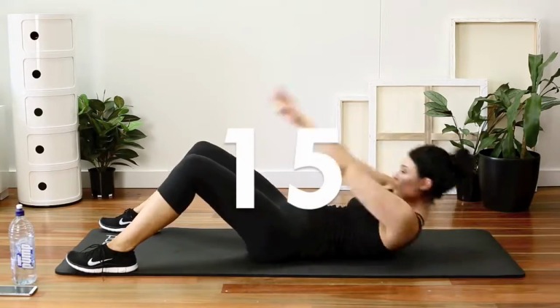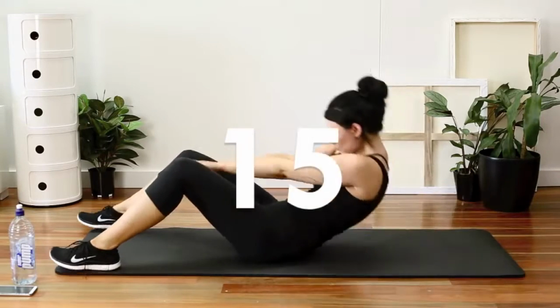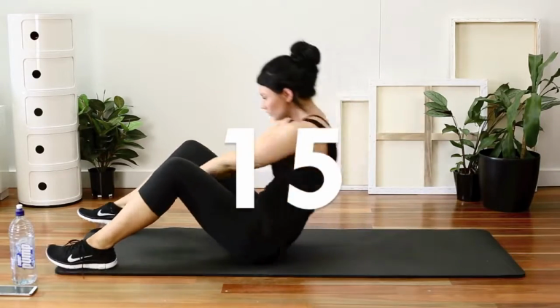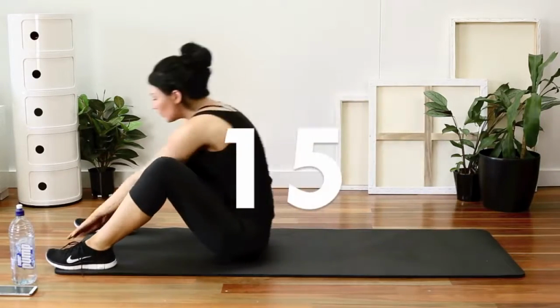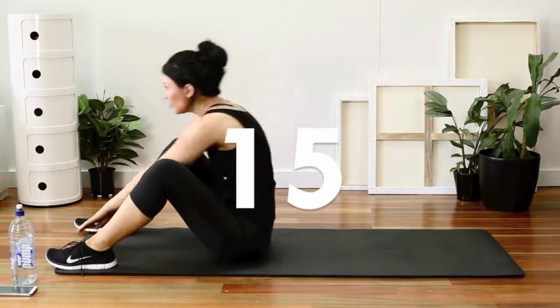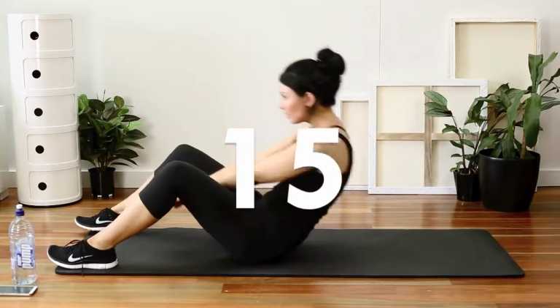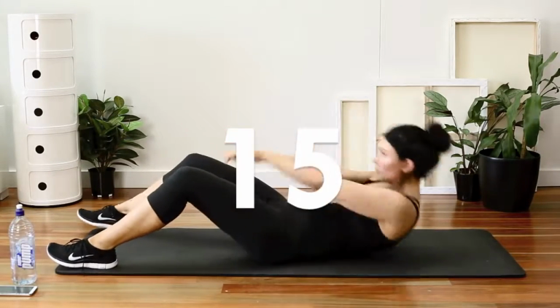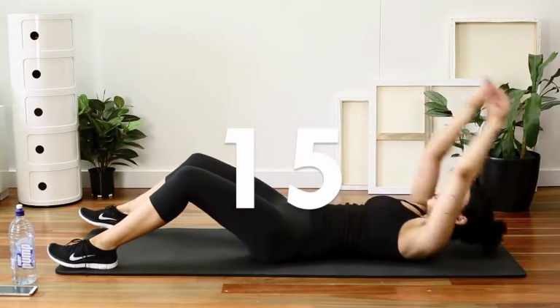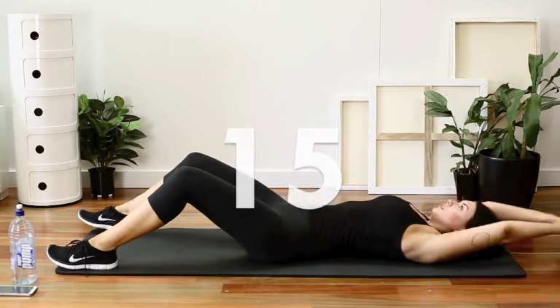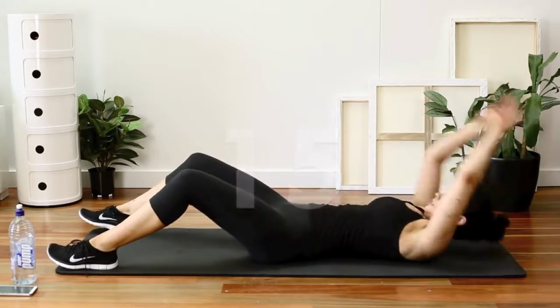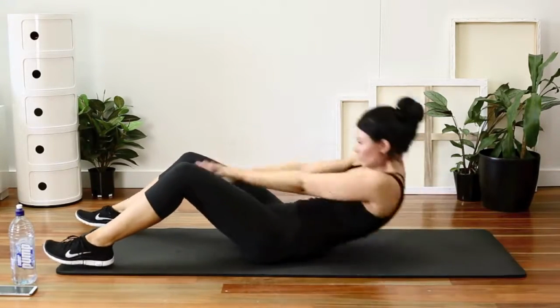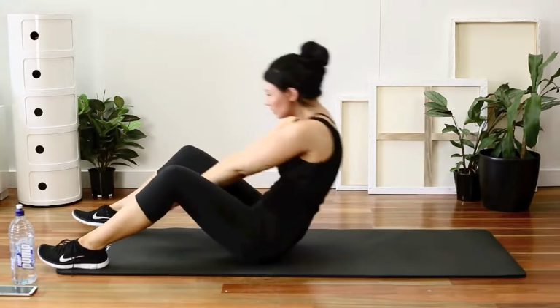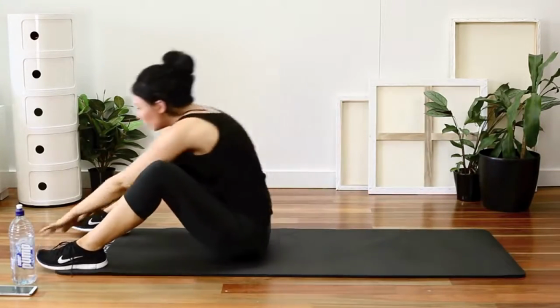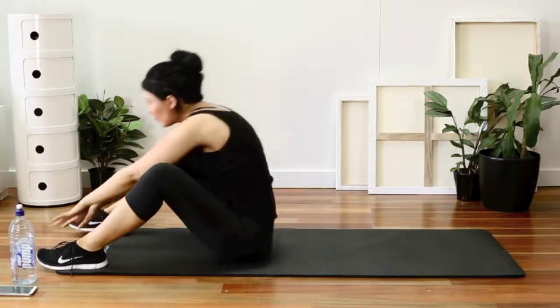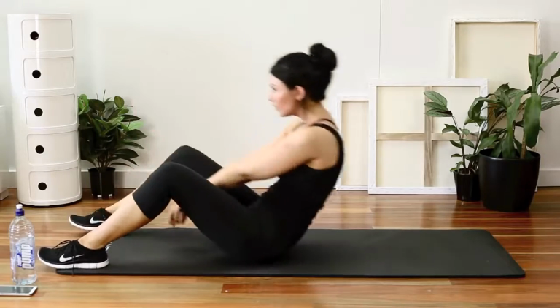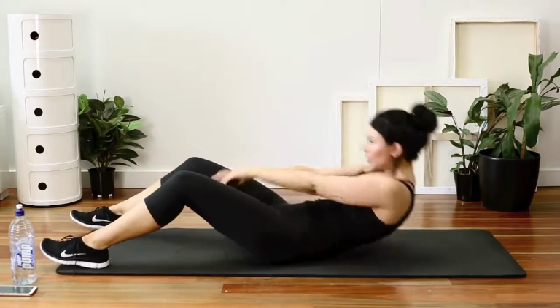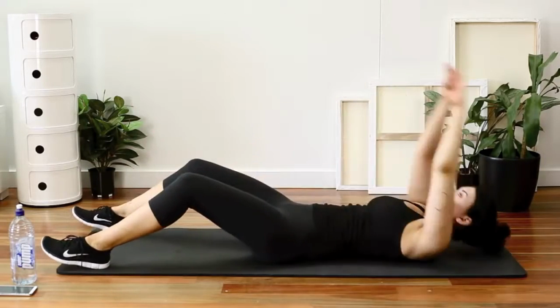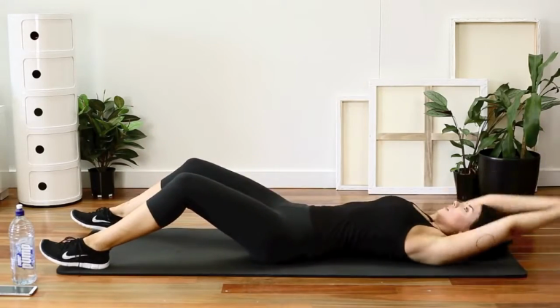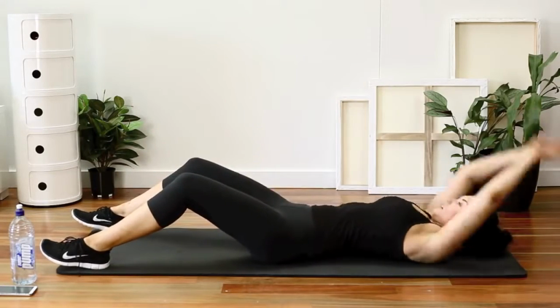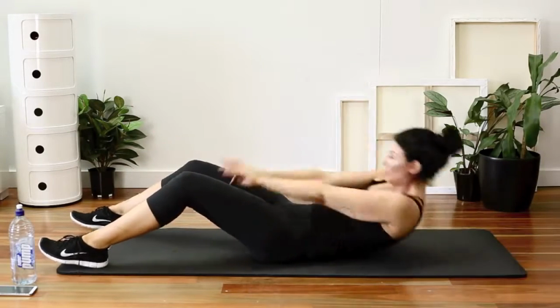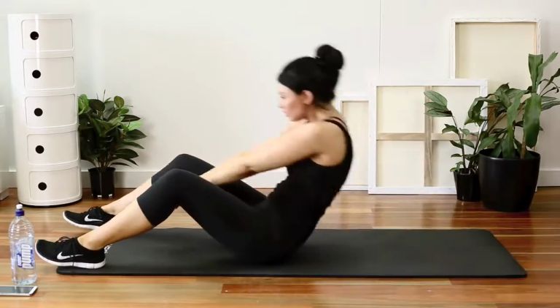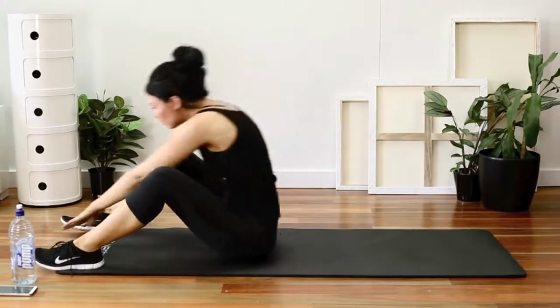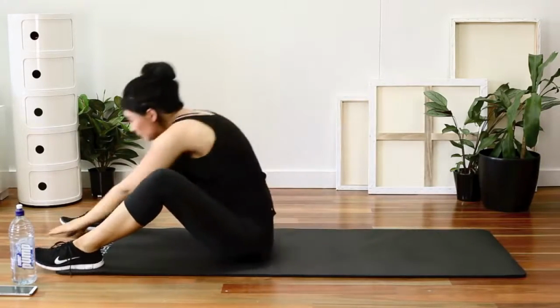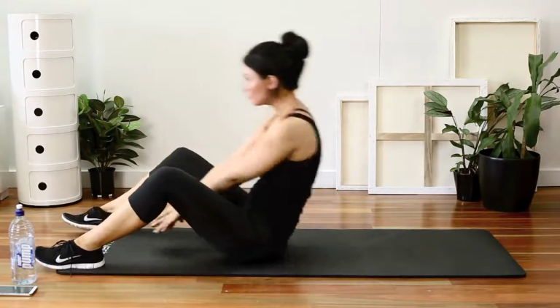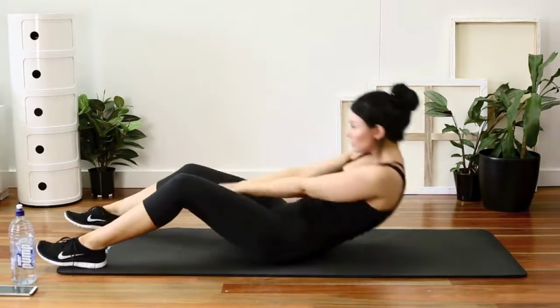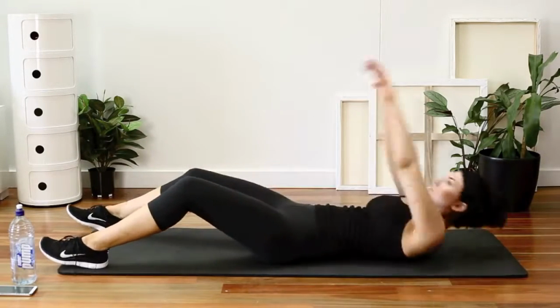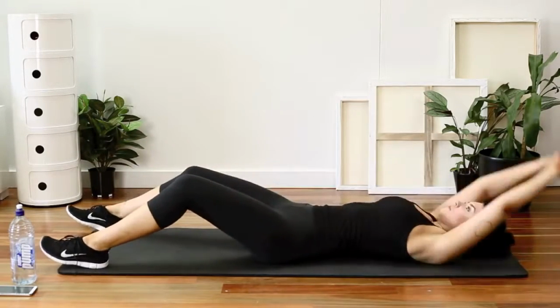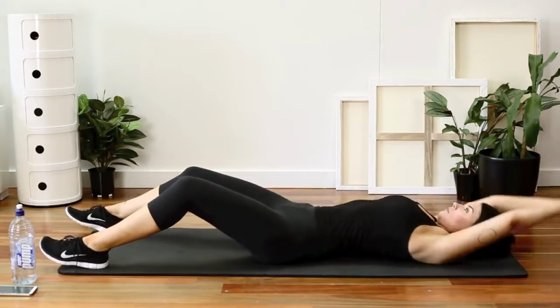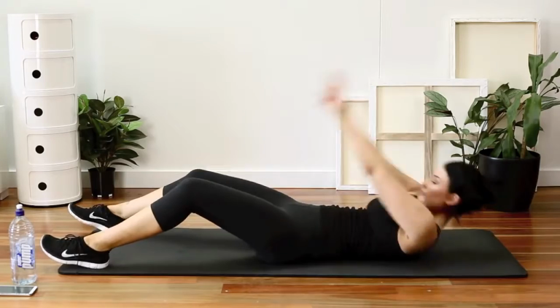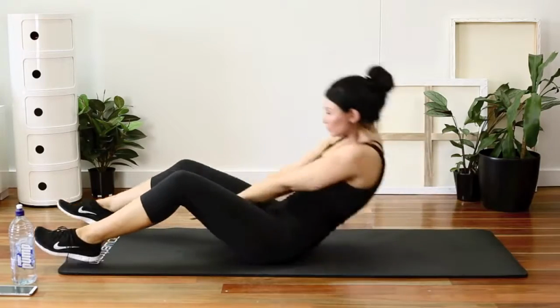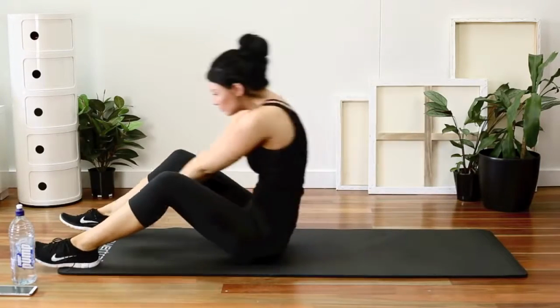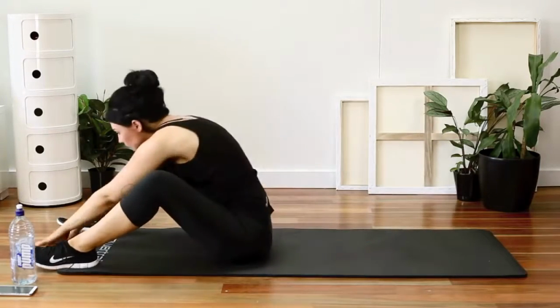15 frog sit-ups — I love these ones. Make sure you reach out when you're lying down and then reach towards or past your toes when you sit up. You can also hold a medicine ball or a kettlebell when you do them.